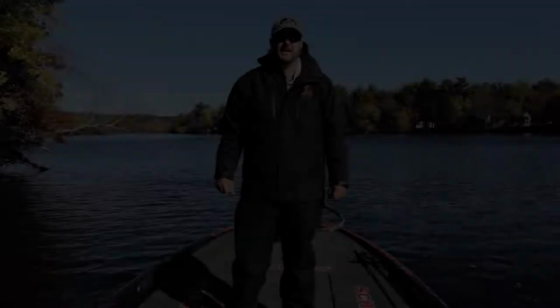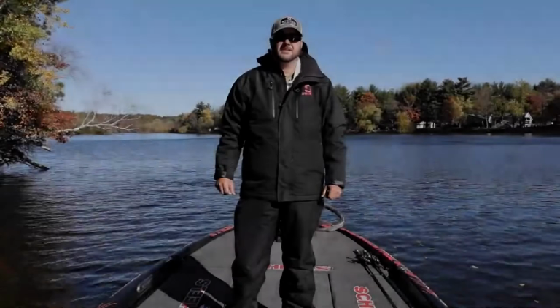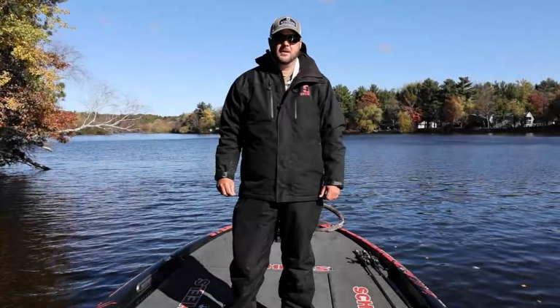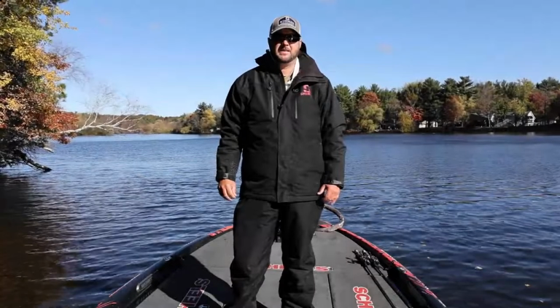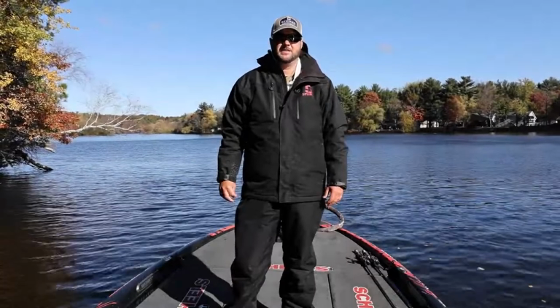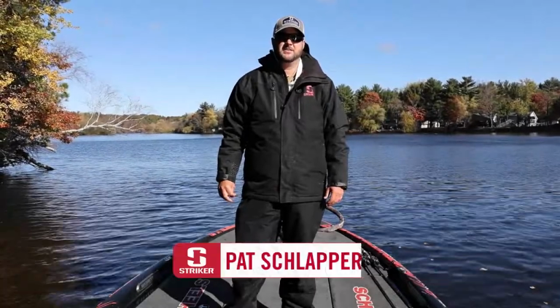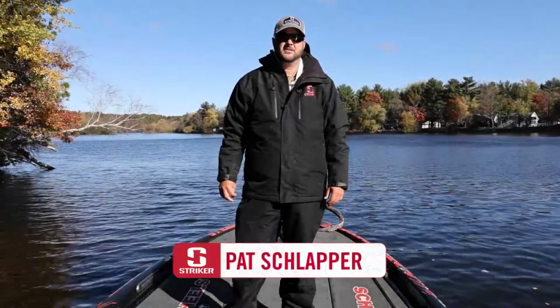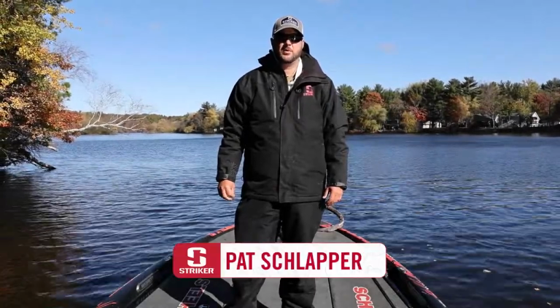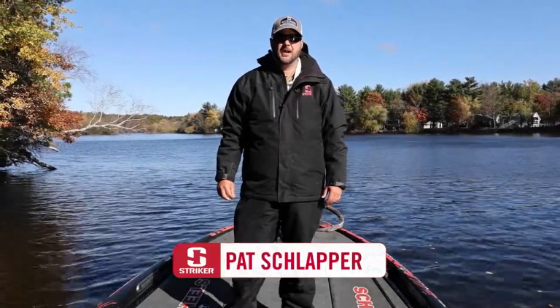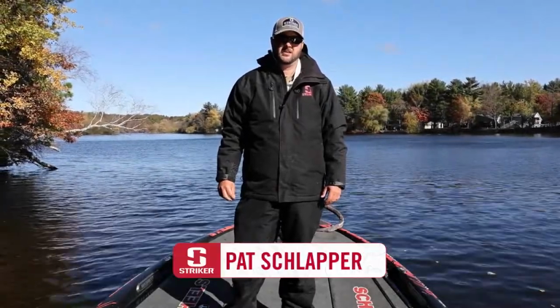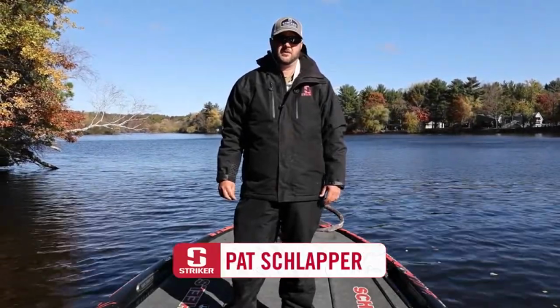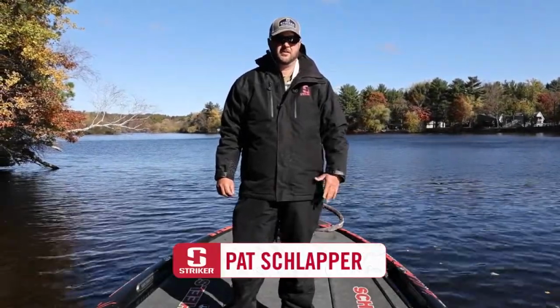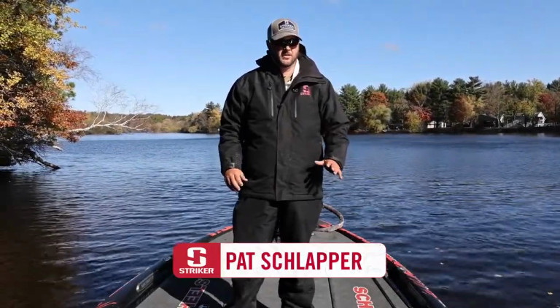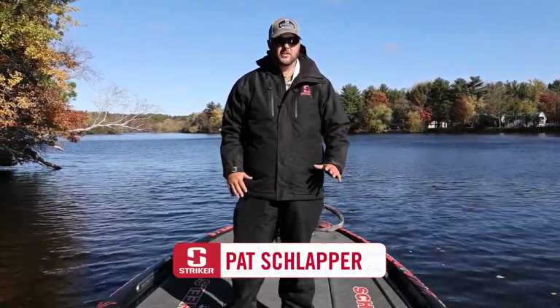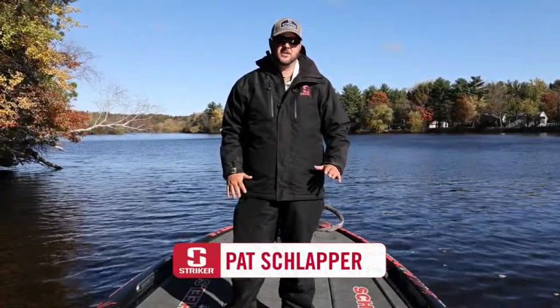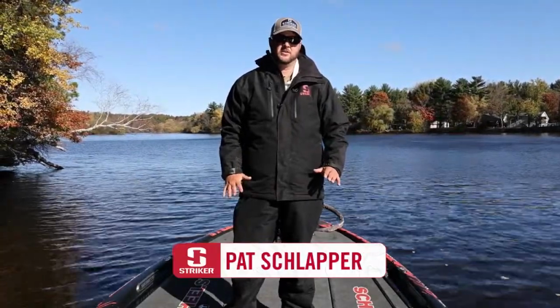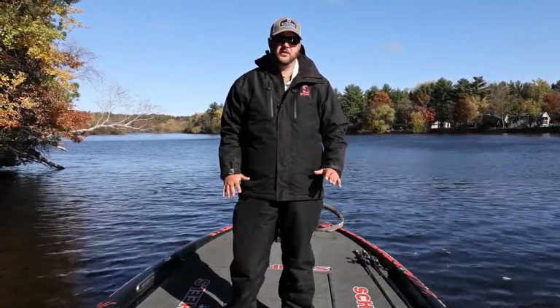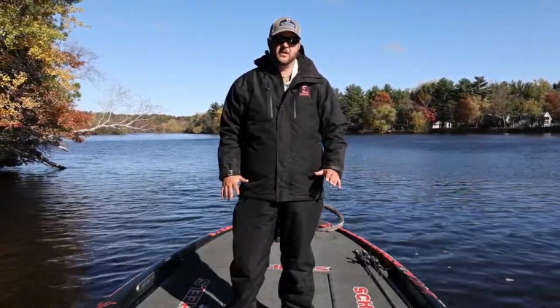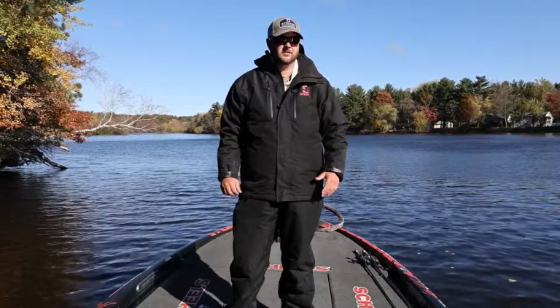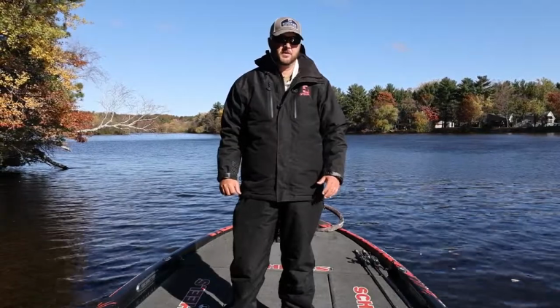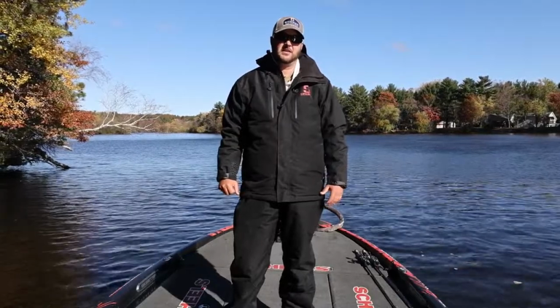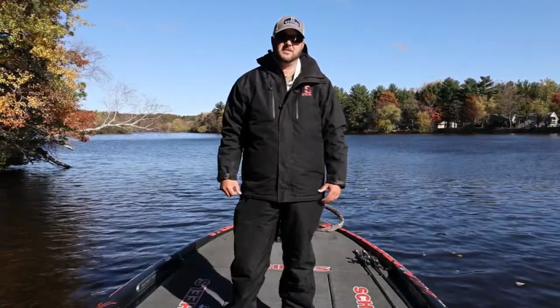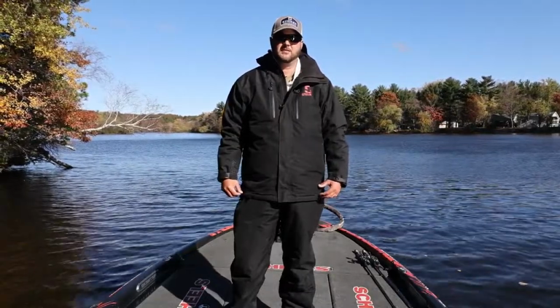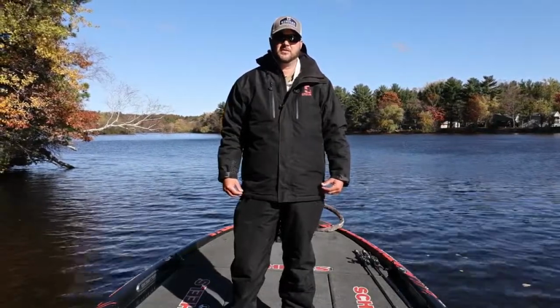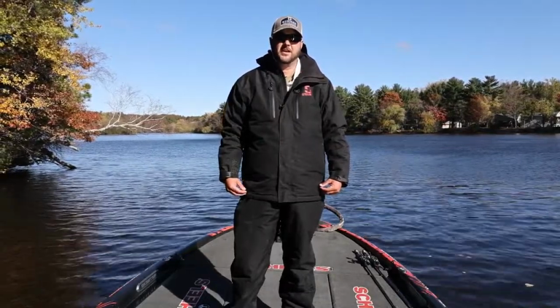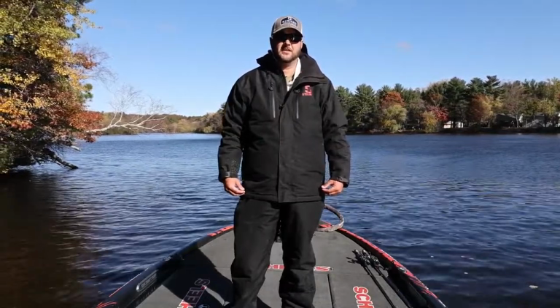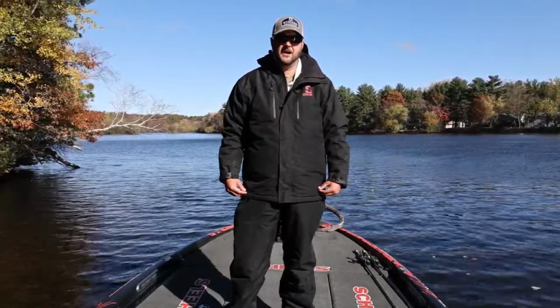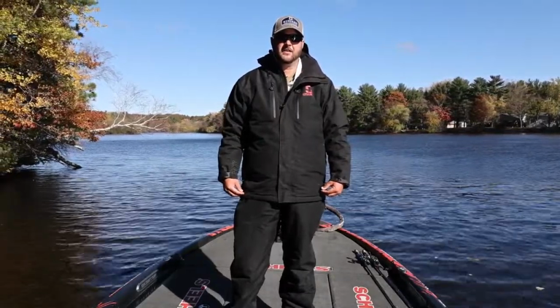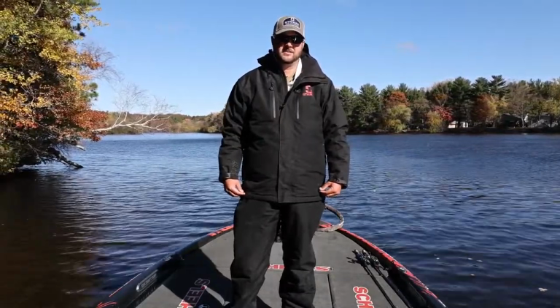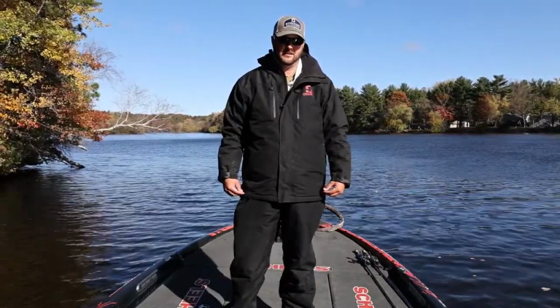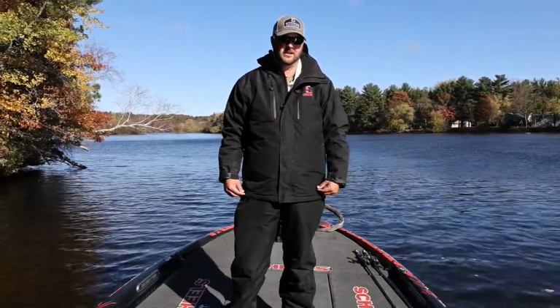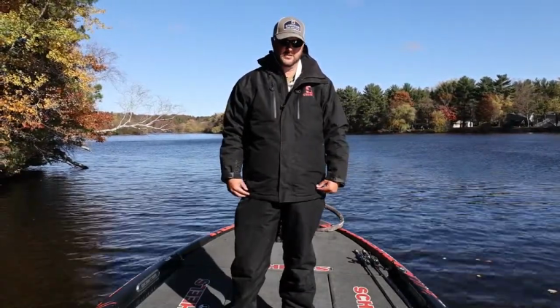Hey guys, I'm Bassmaster Elite Series Pro Pat Schlapper. Weather's starting to cool down, it's the perfect time to talk about the Striker Denali insulated rain suit.